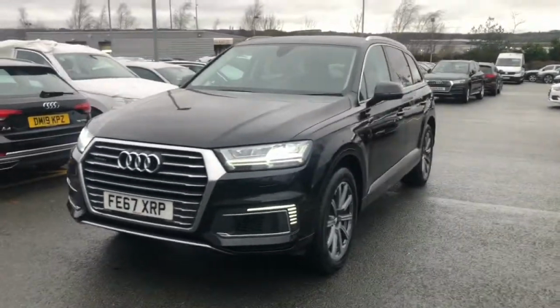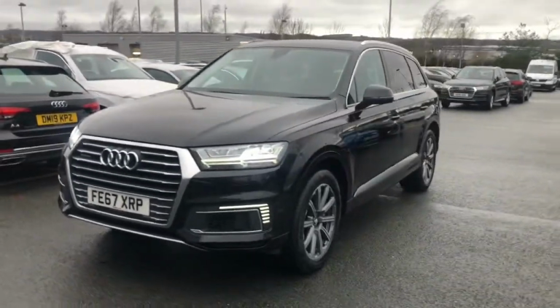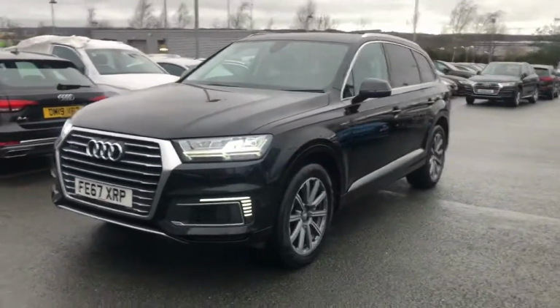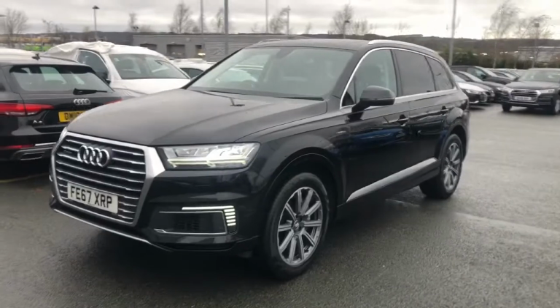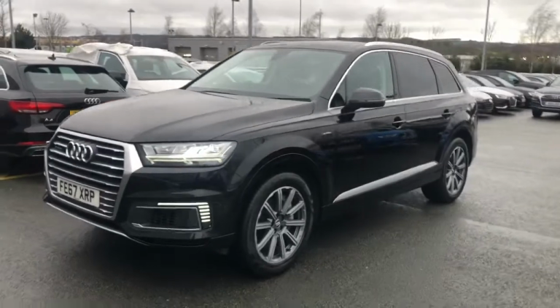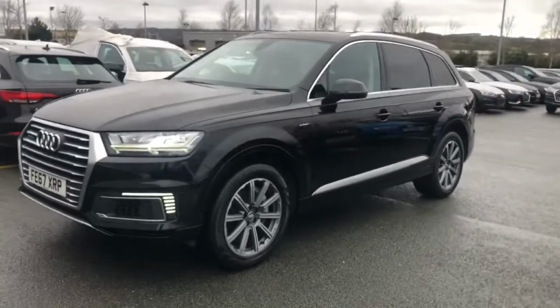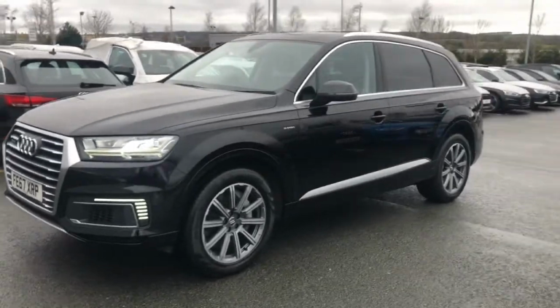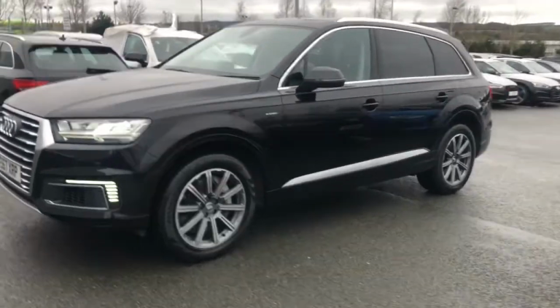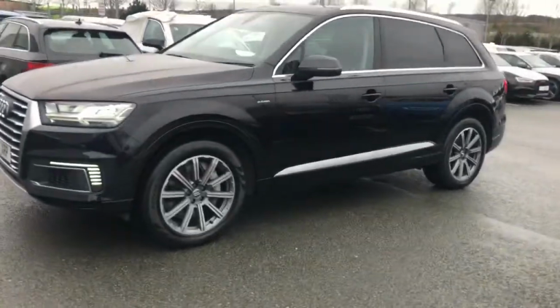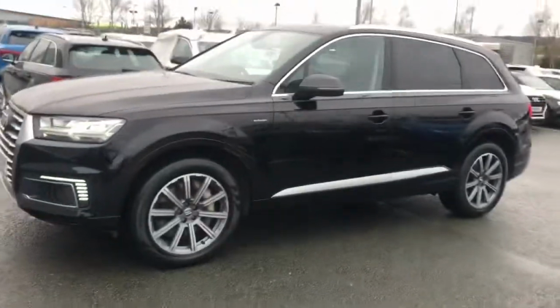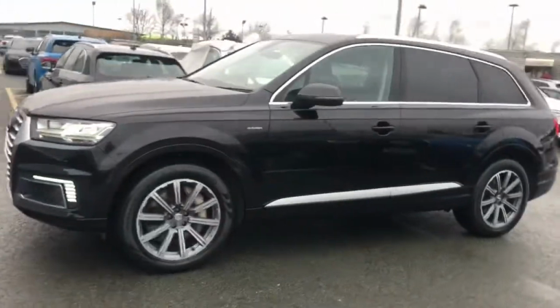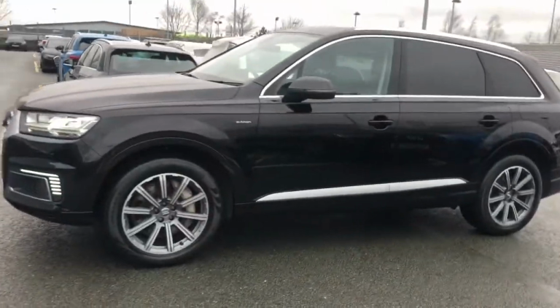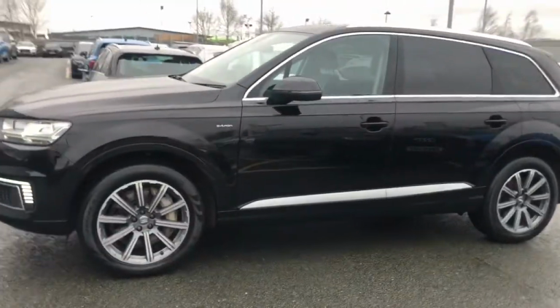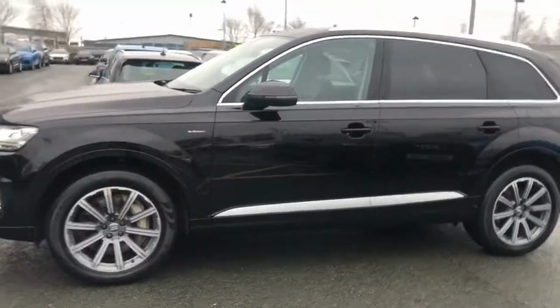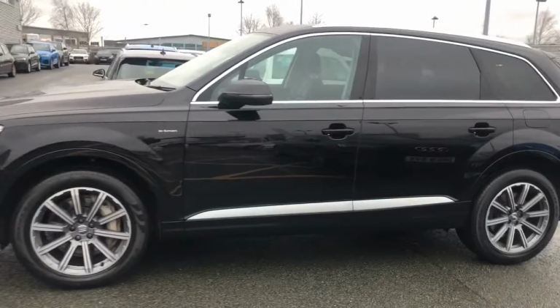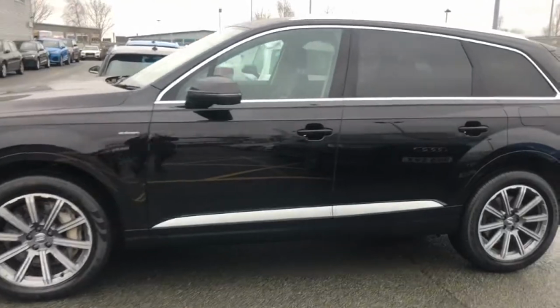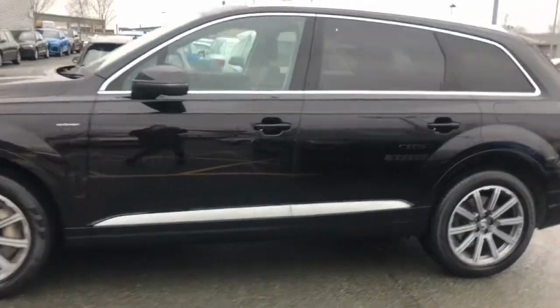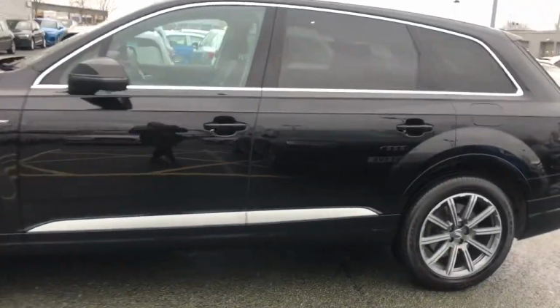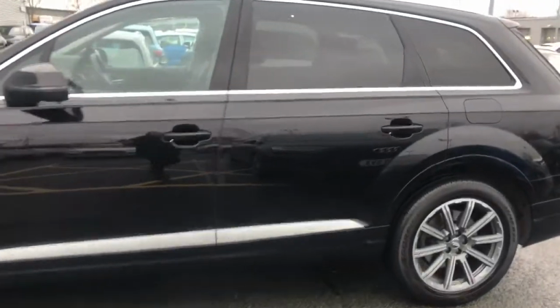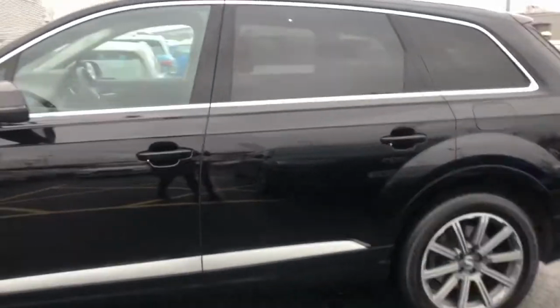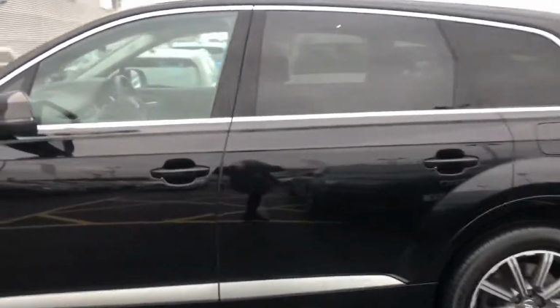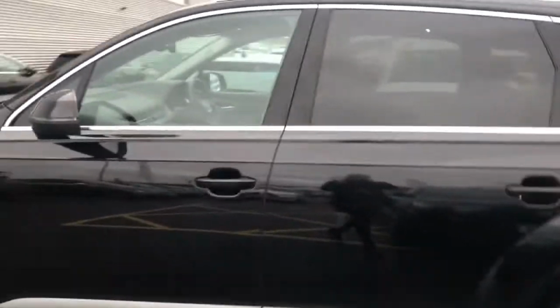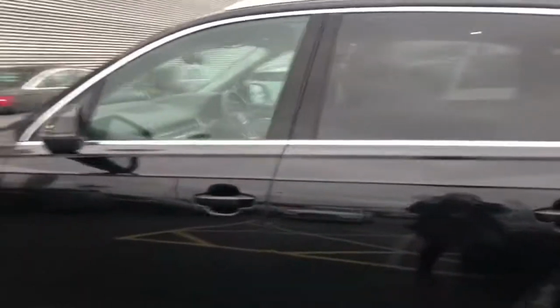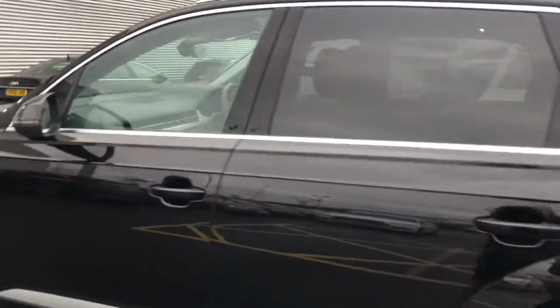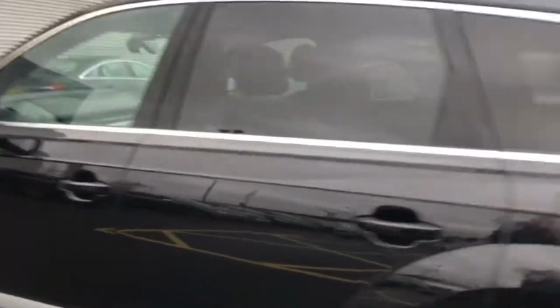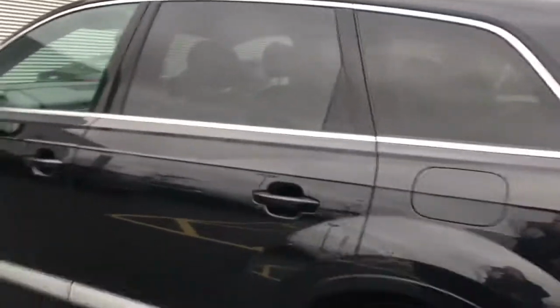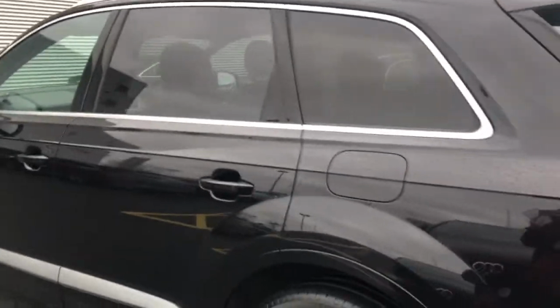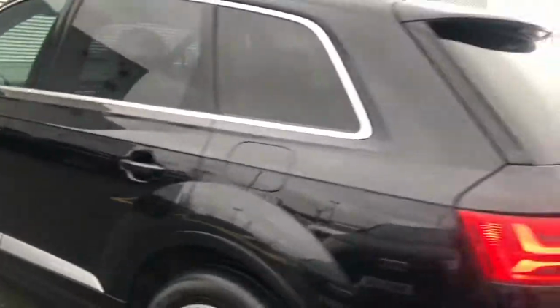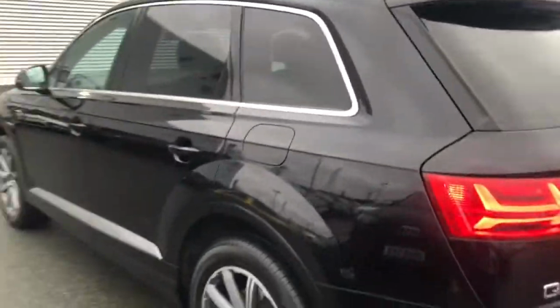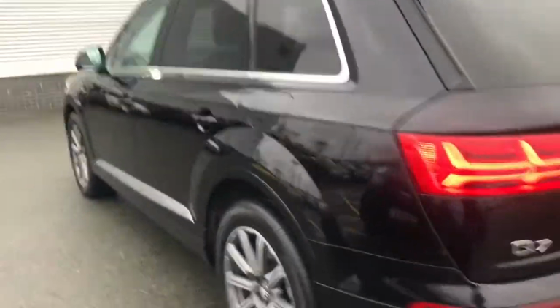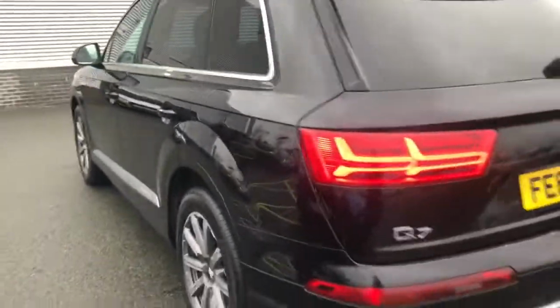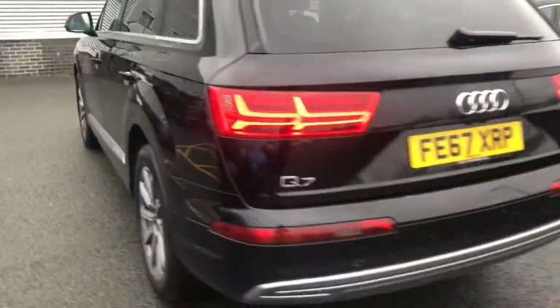This car is finished in the orca black metallic paint. It has the contrasting silver roof rails and window trim. This car also has the privacy glass fitted to the rear of the vehicle, and 20-inch alloy wheels.